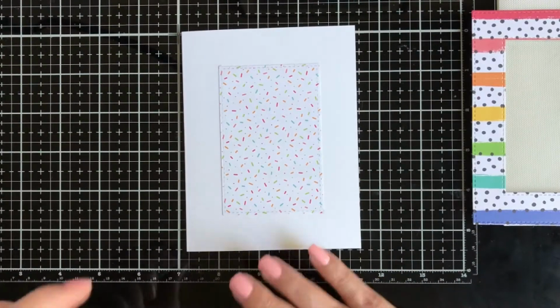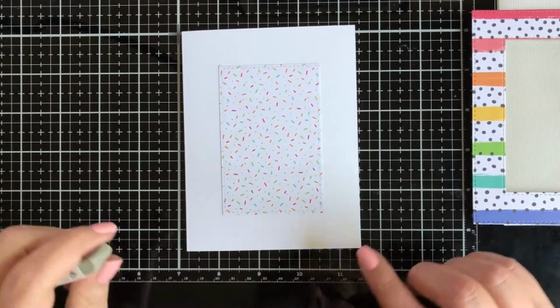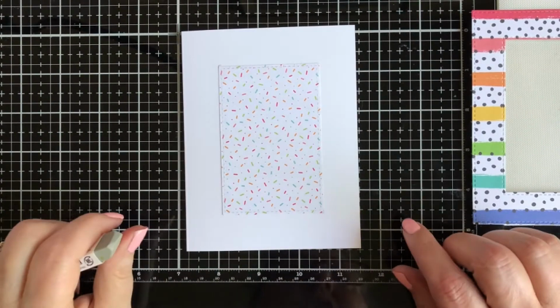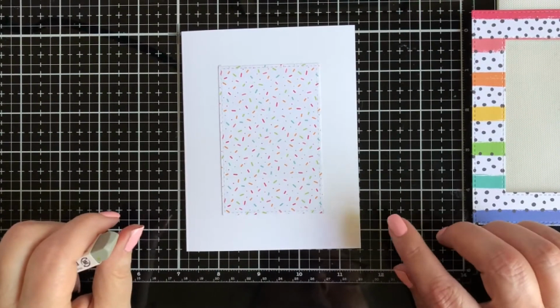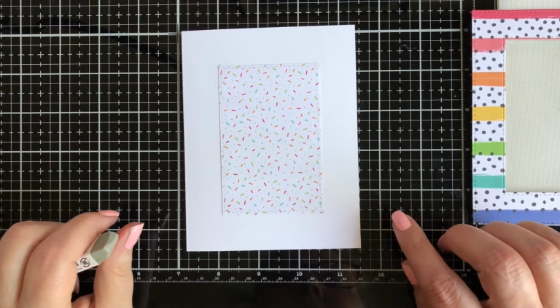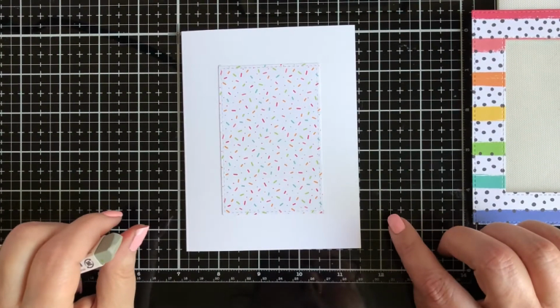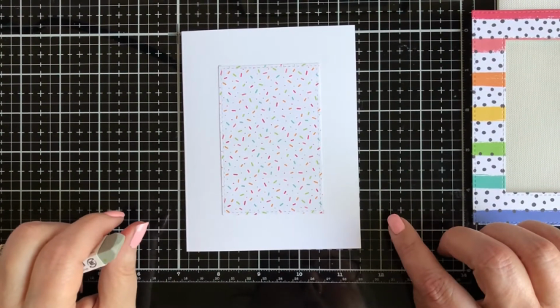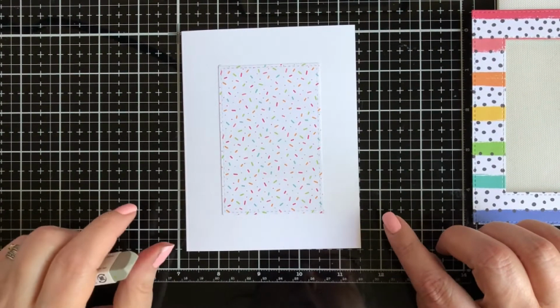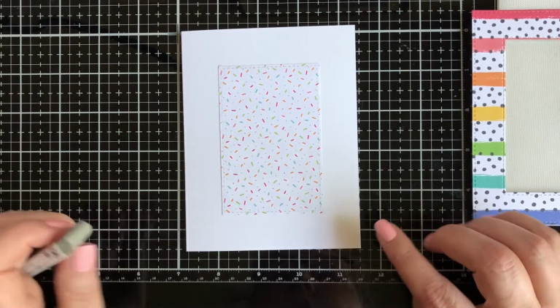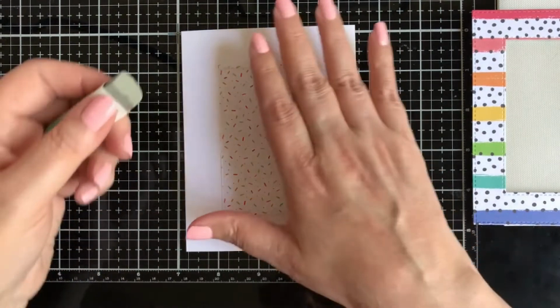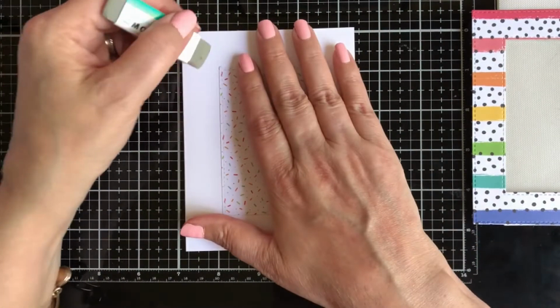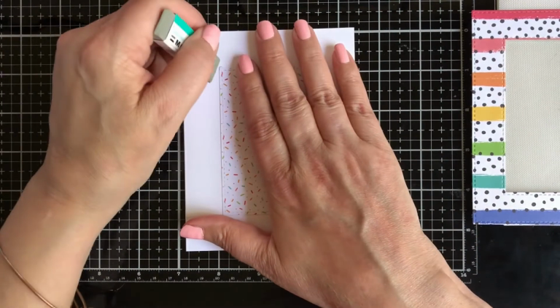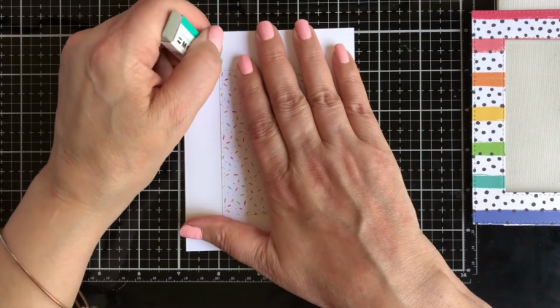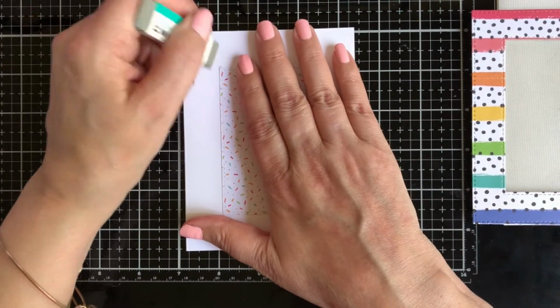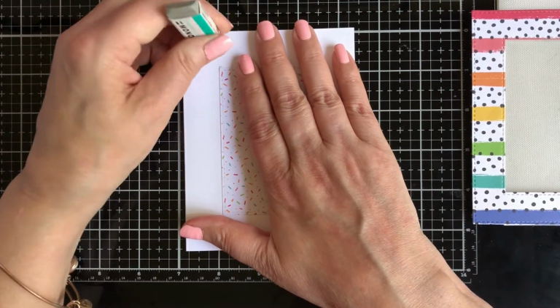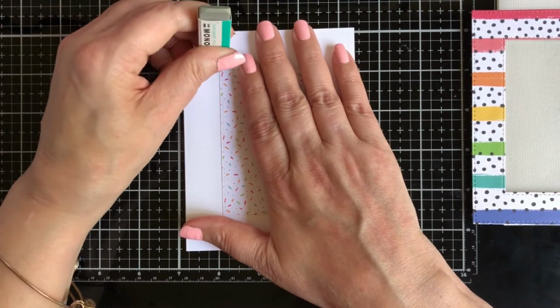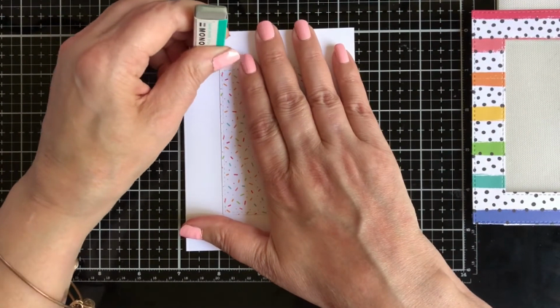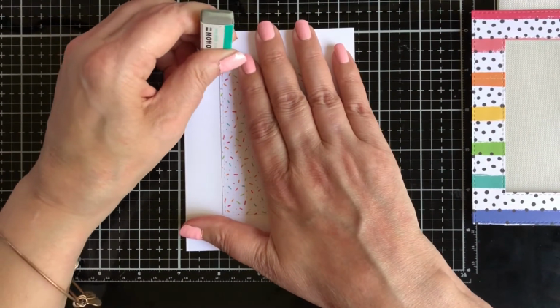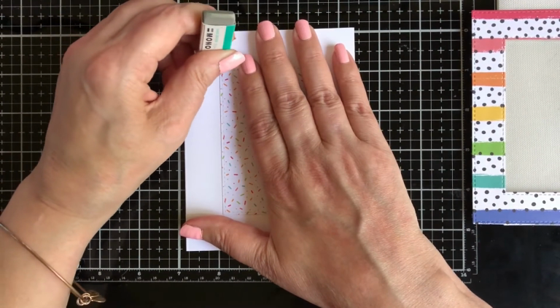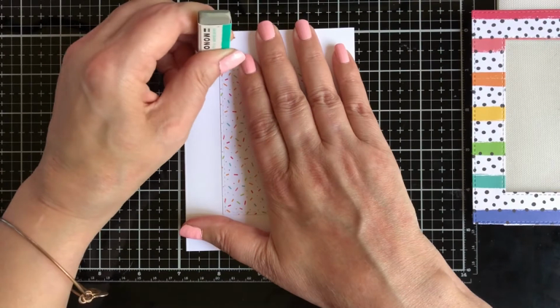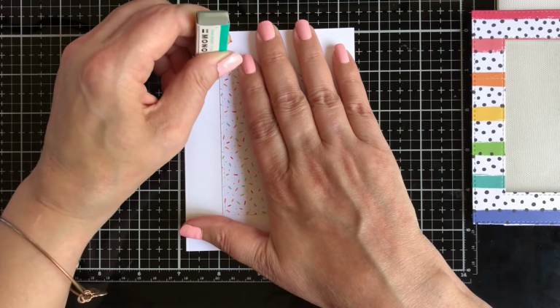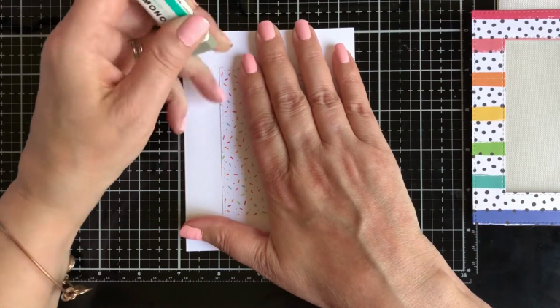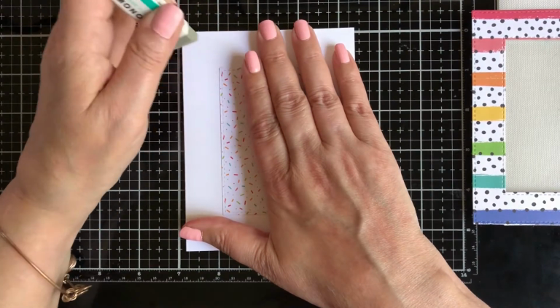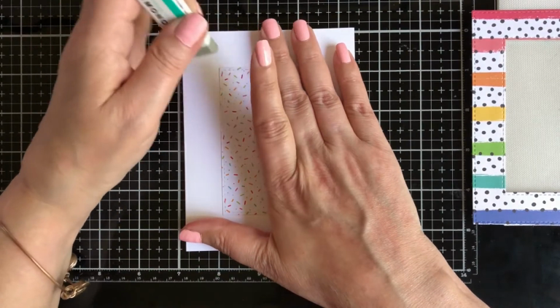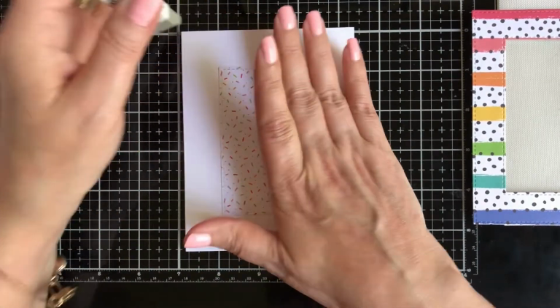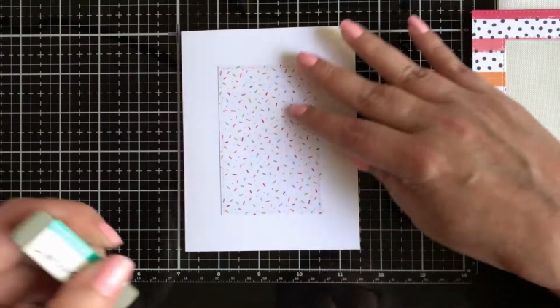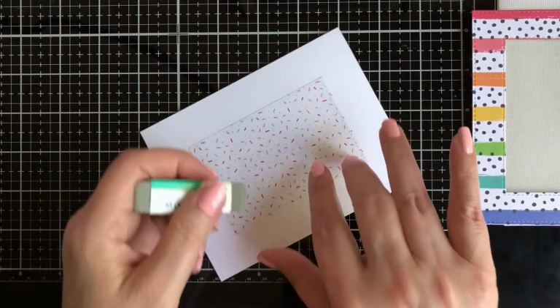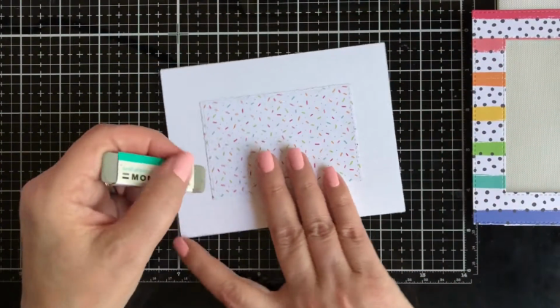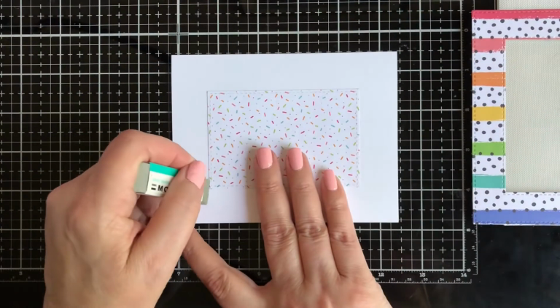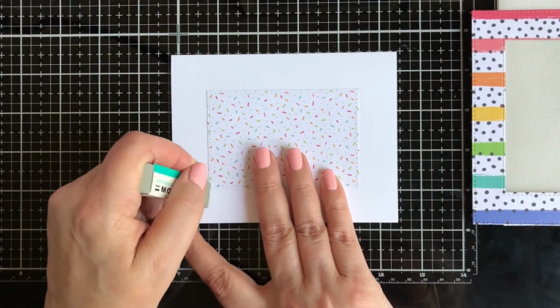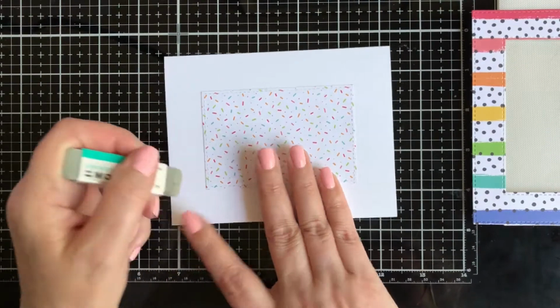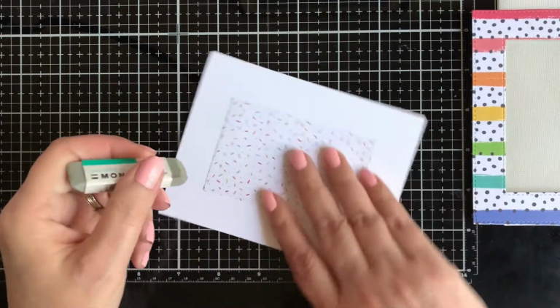Before I finish off the shaker card, I need to erase the pencil lines. With a sand eraser, I'm just gently removing the pencil lines.